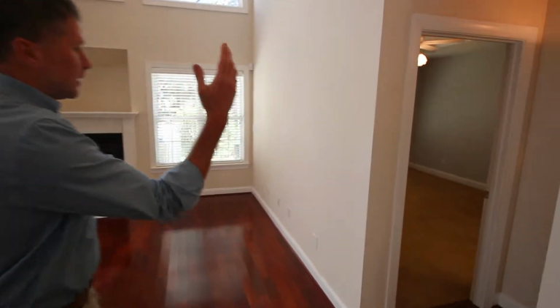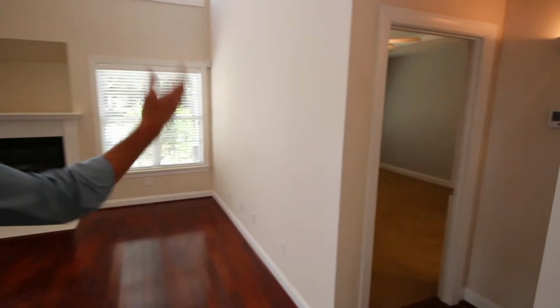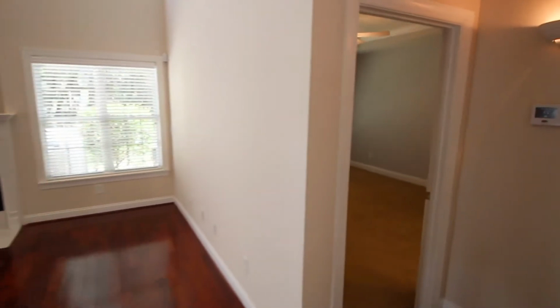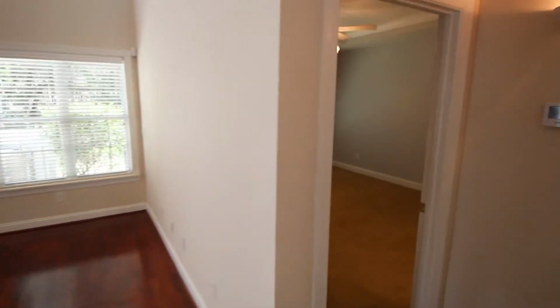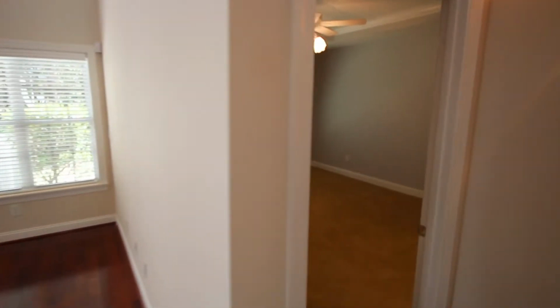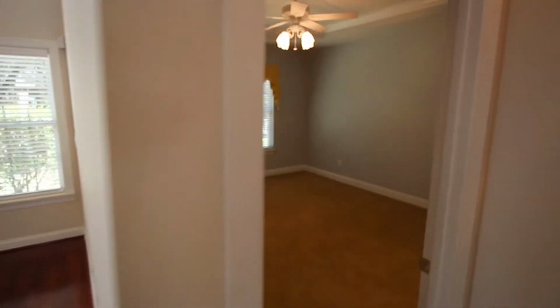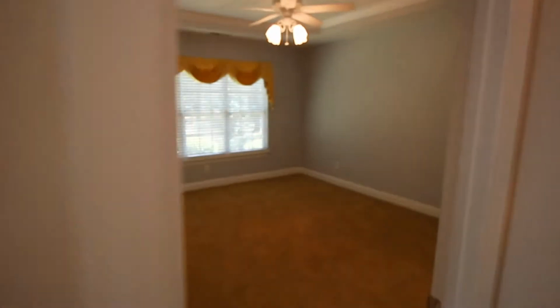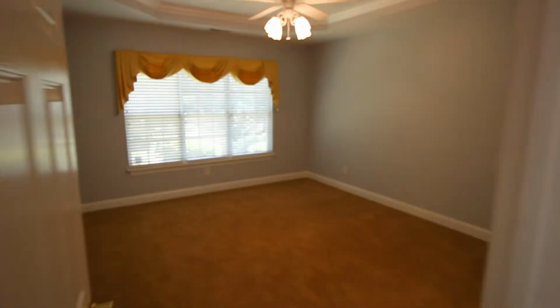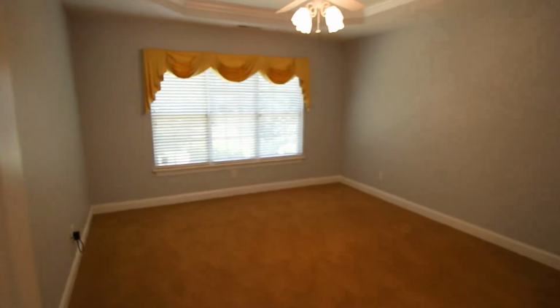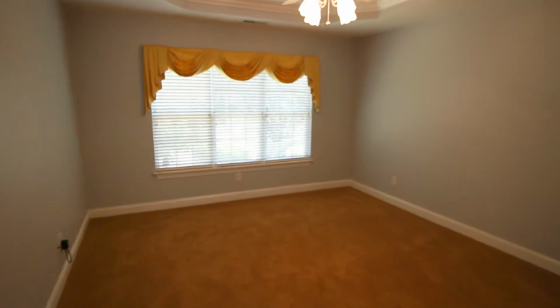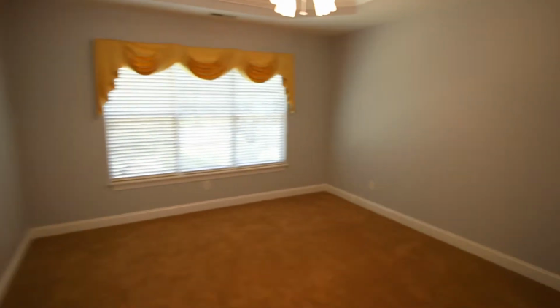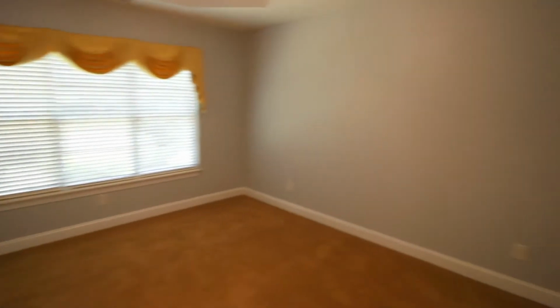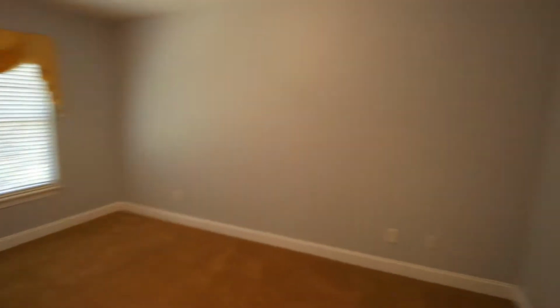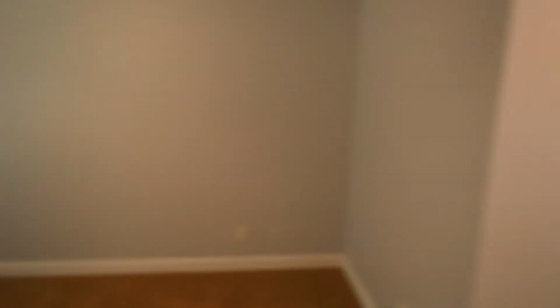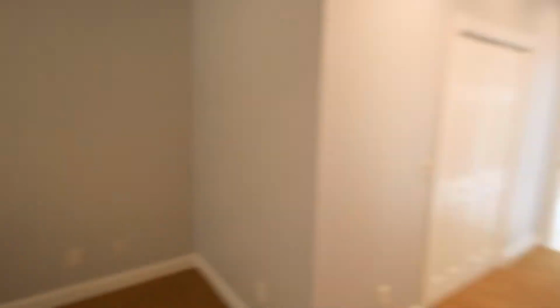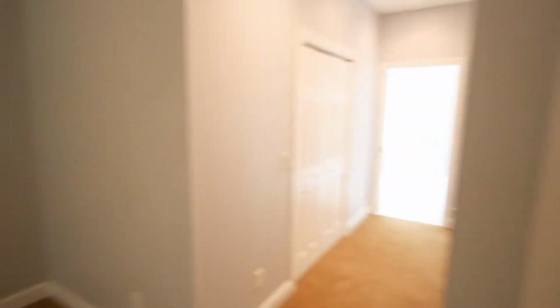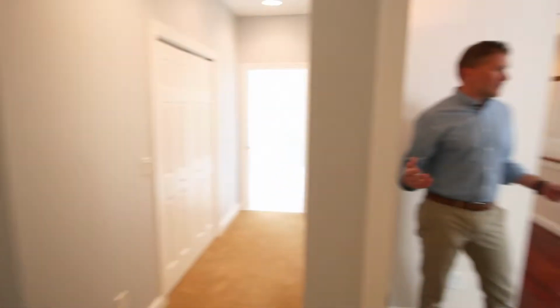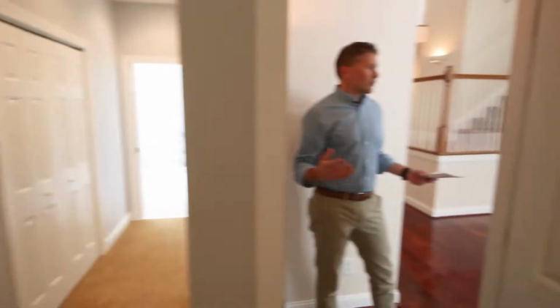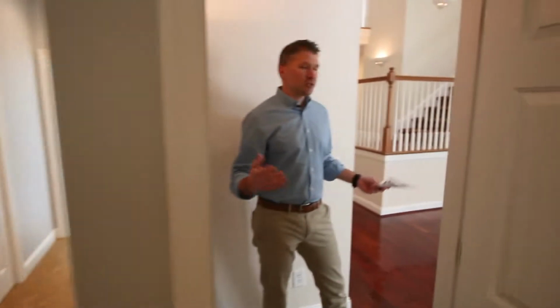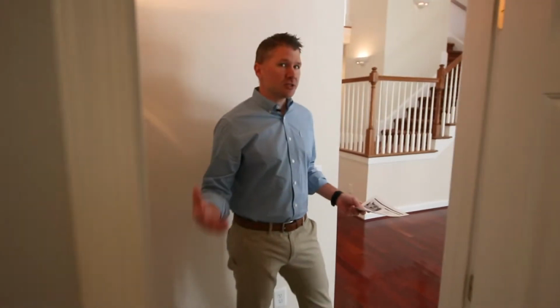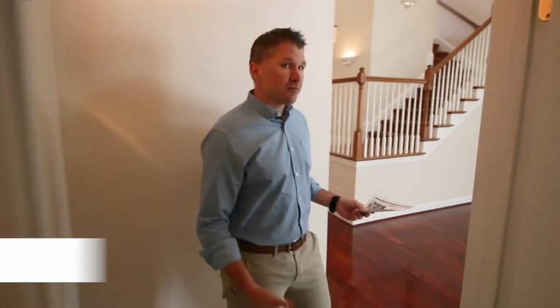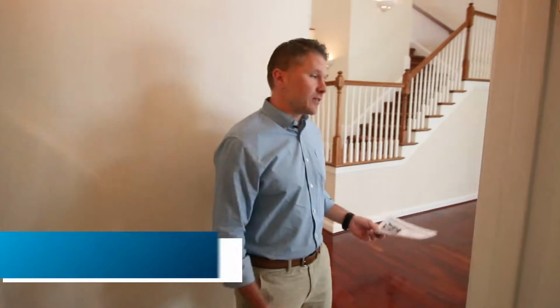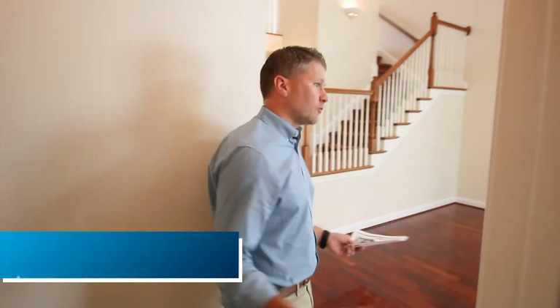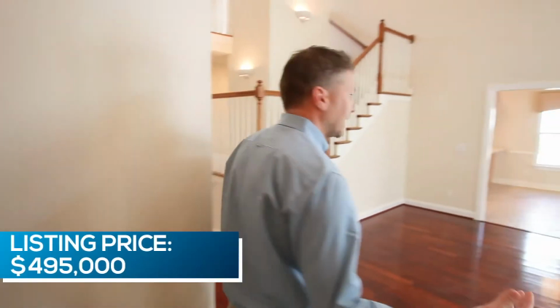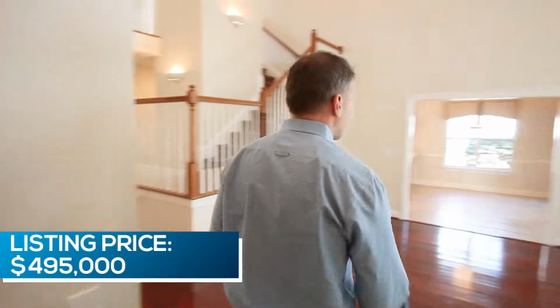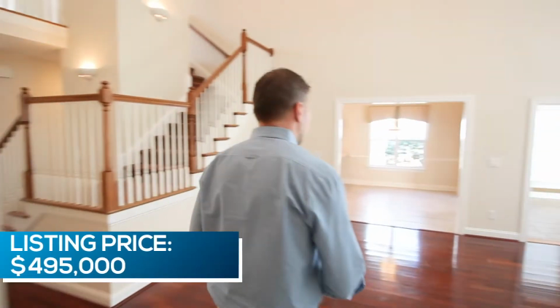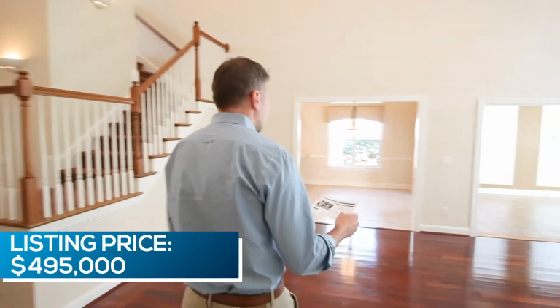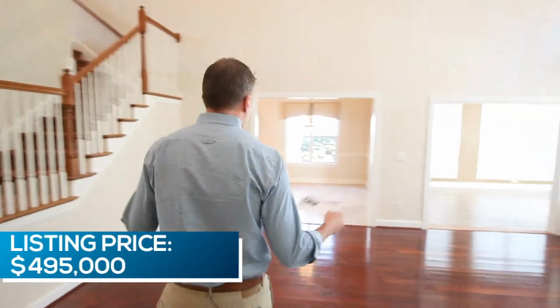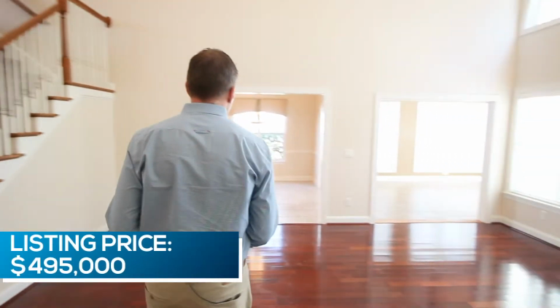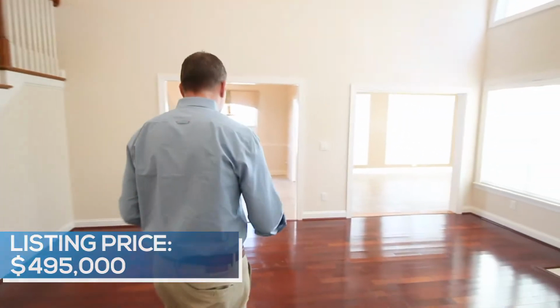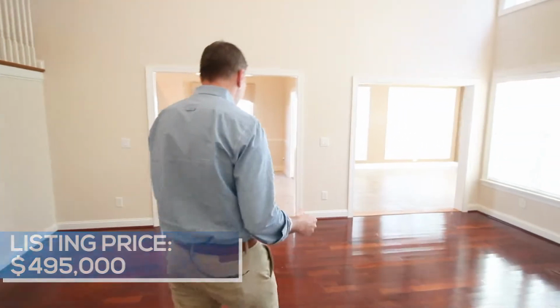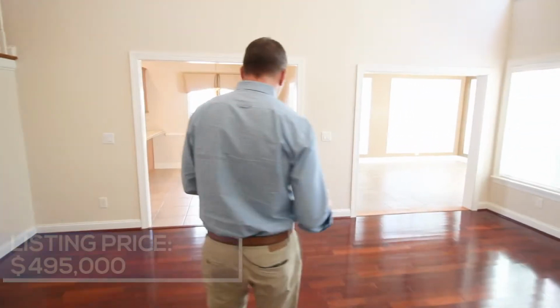We've got a ground floor master, which is obviously appealing for everybody these days. If I didn't hit the price yet, we are just under $500,000 — $495,000. Again, it's four bedrooms, three and a half baths total.